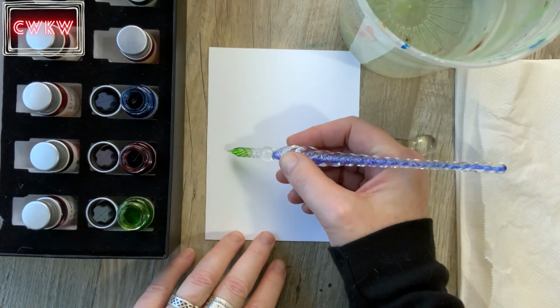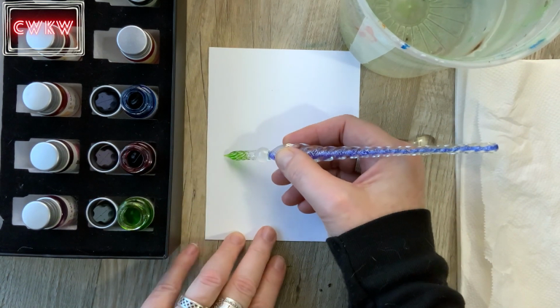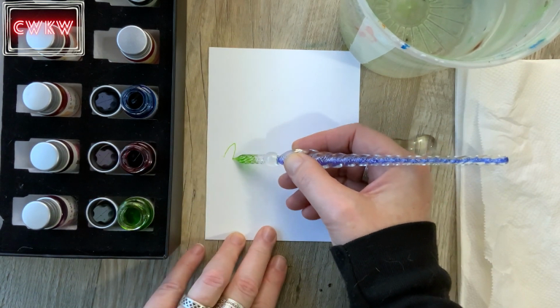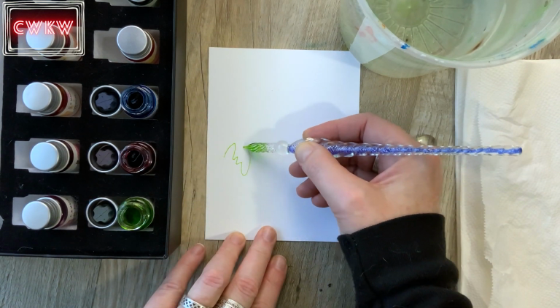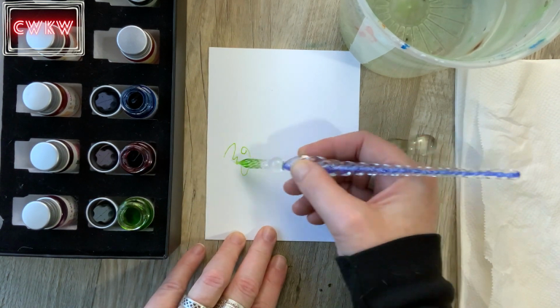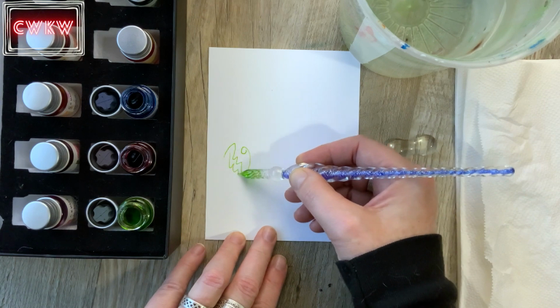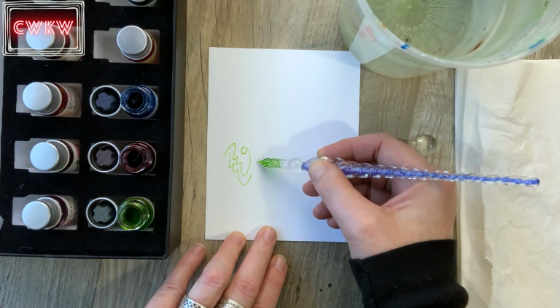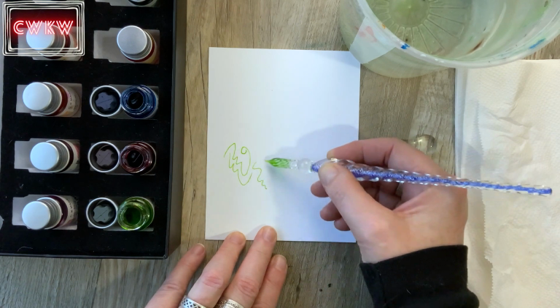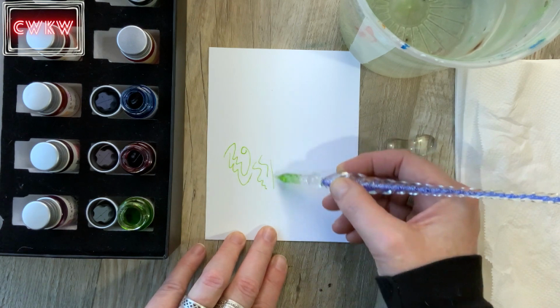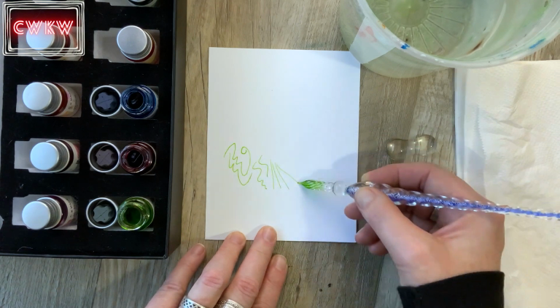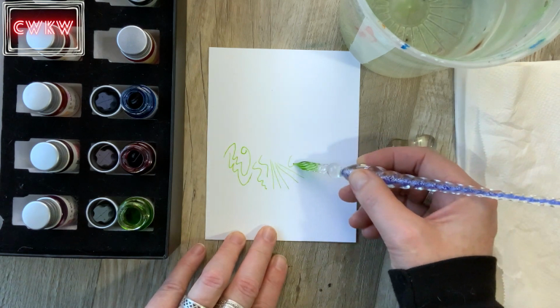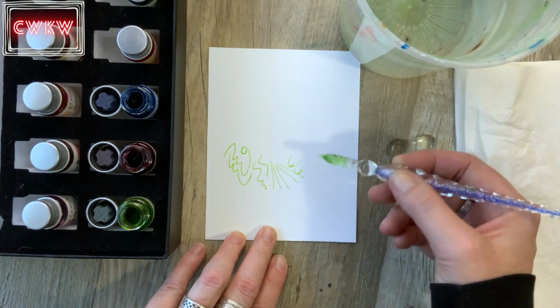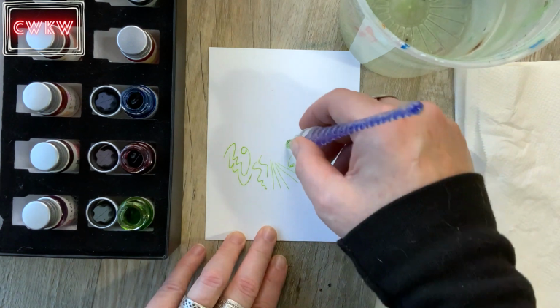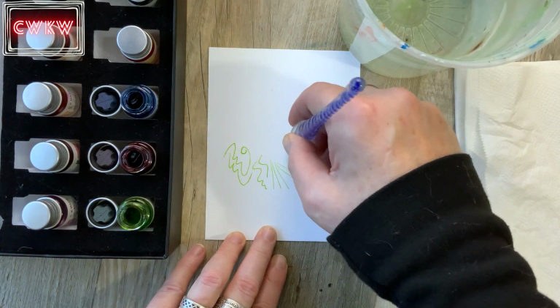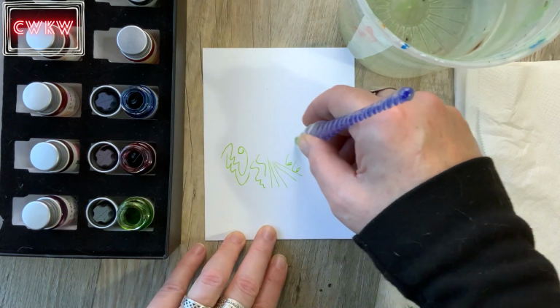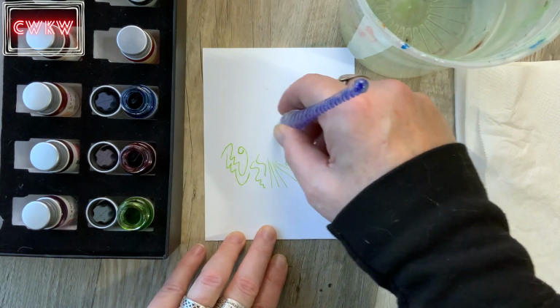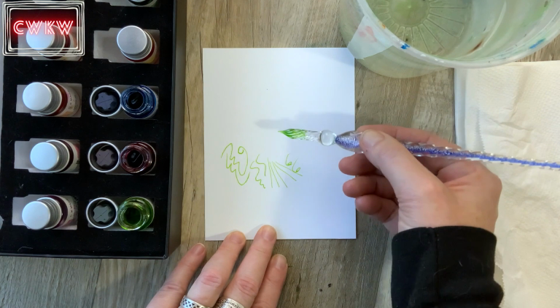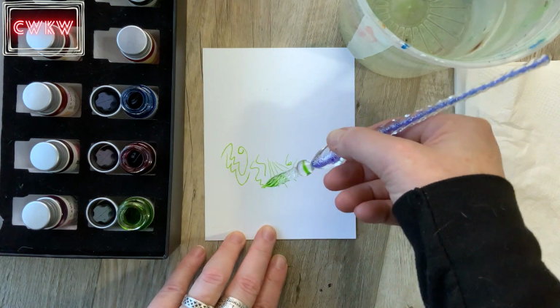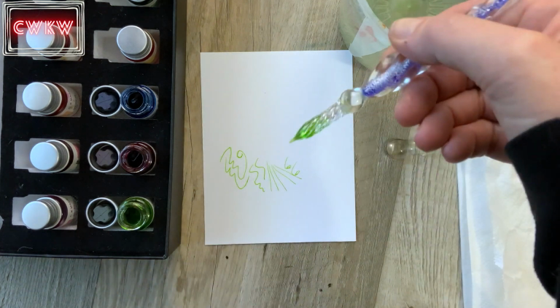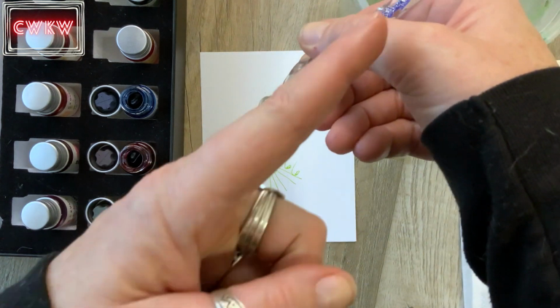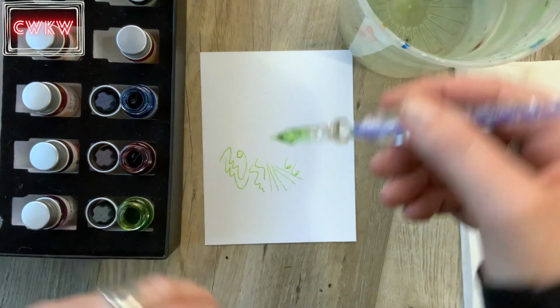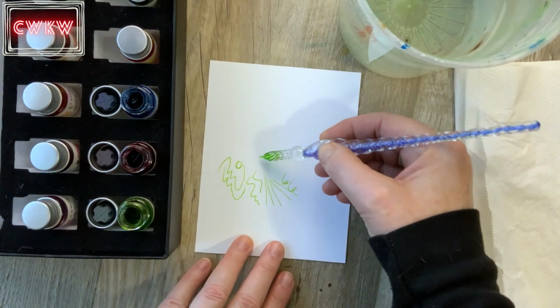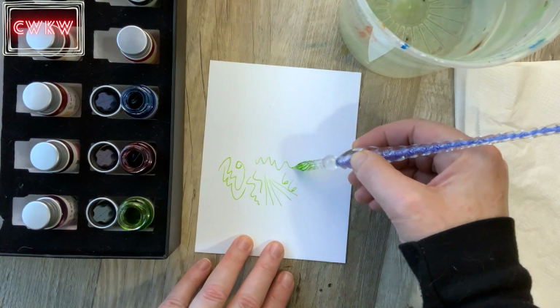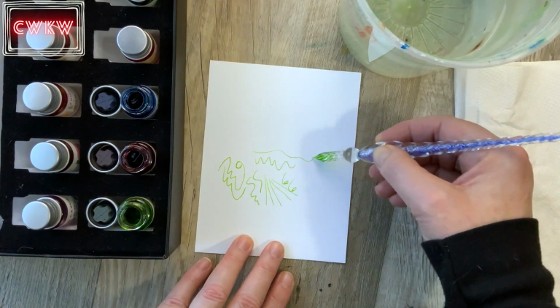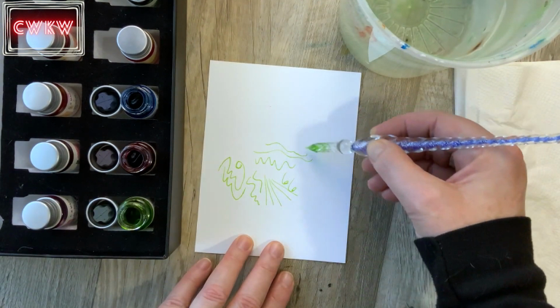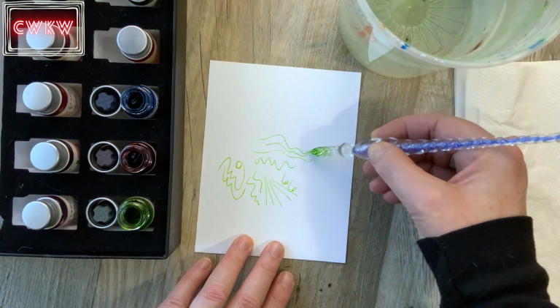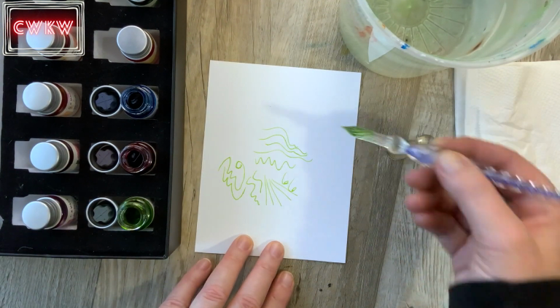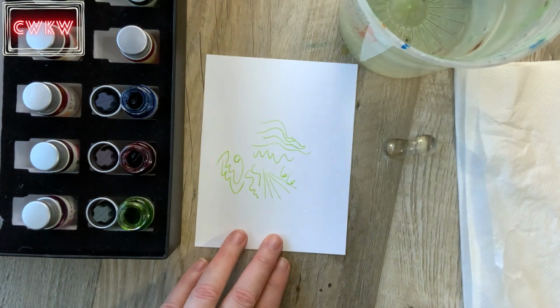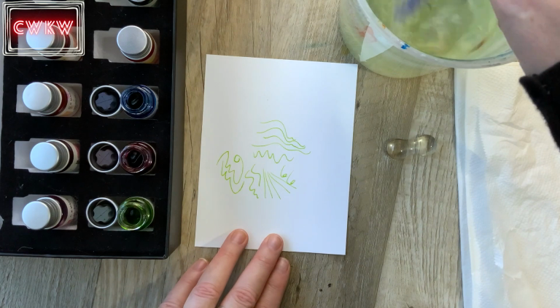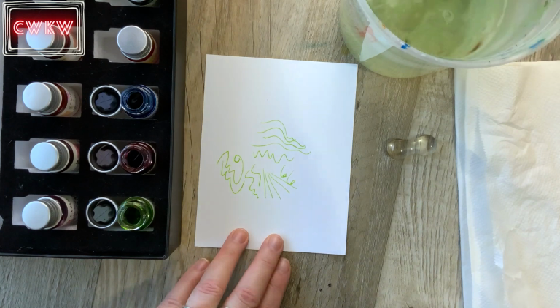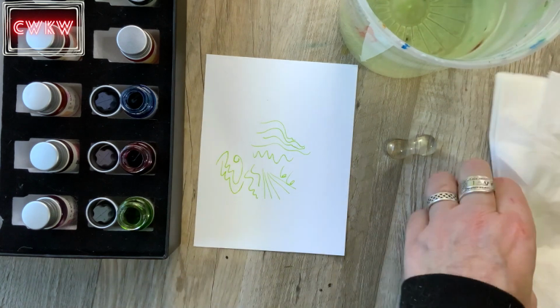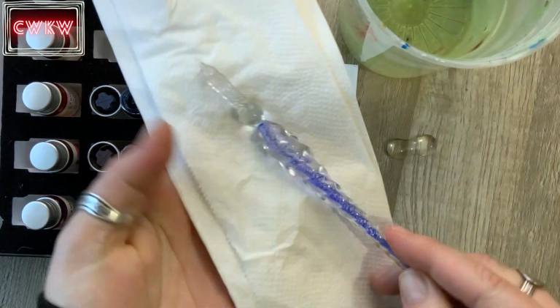First, dip your pen in the ink, then draw. You have to hold your pen at a 45-degree angle. Straight up and down it won't write, but if you have that 45-degree angle the ink will flow freely from your pen.